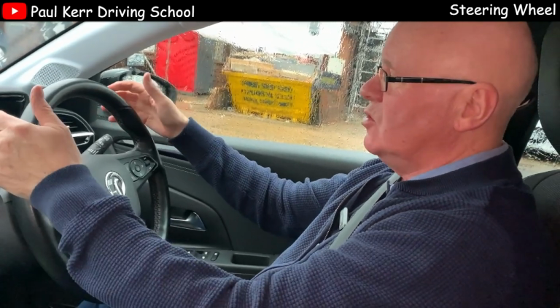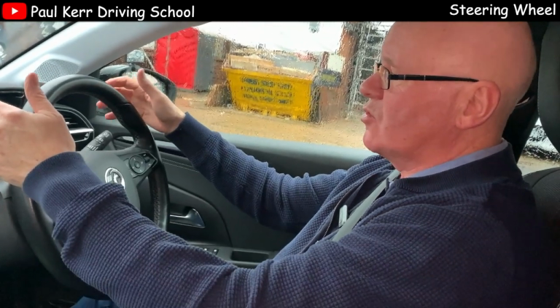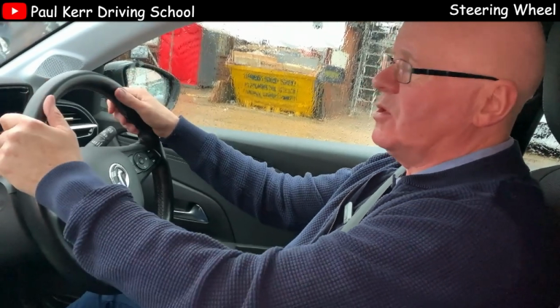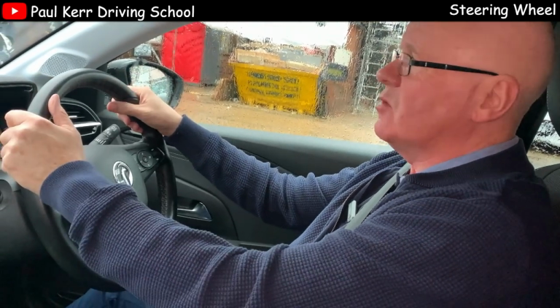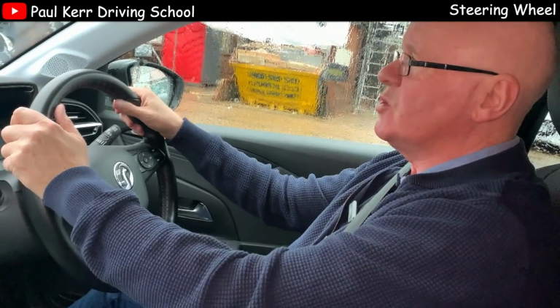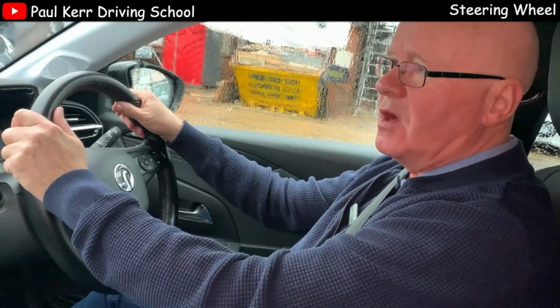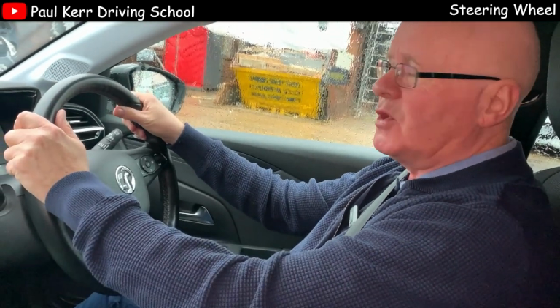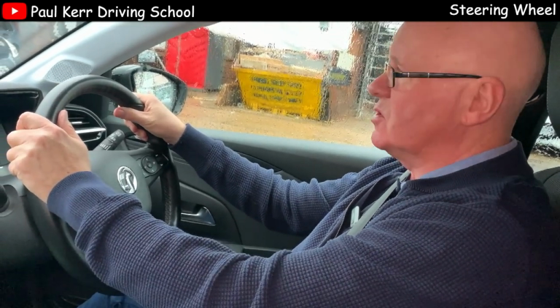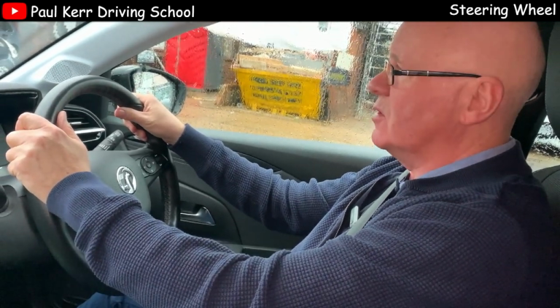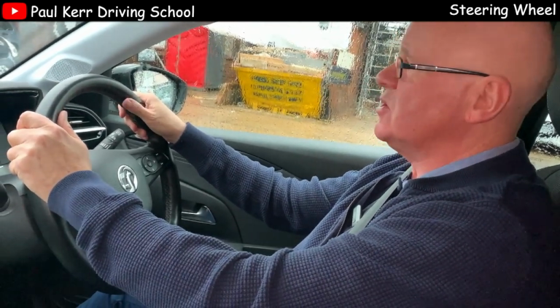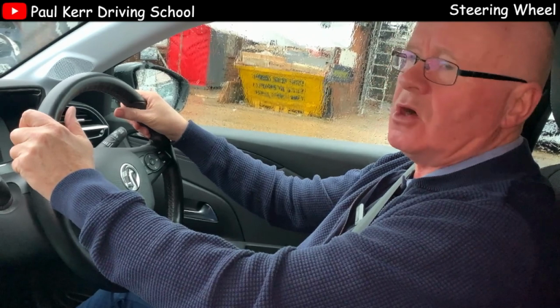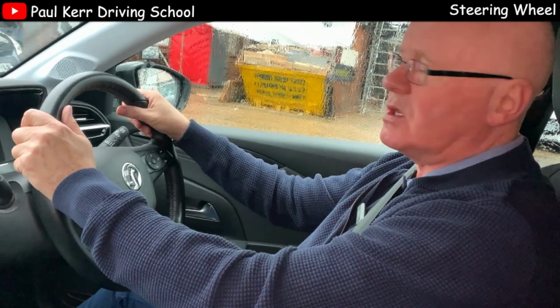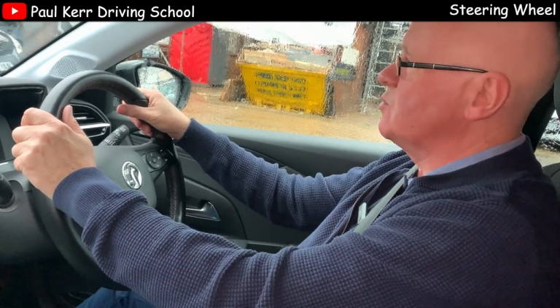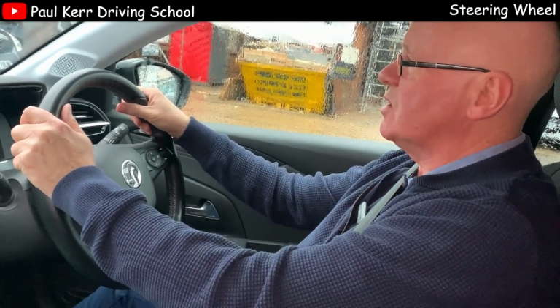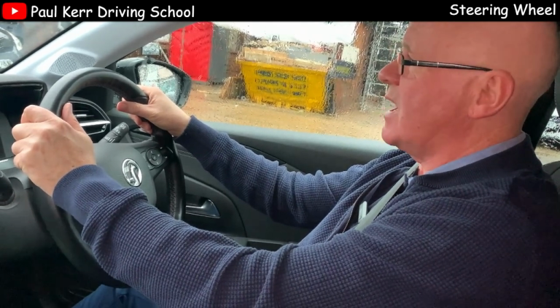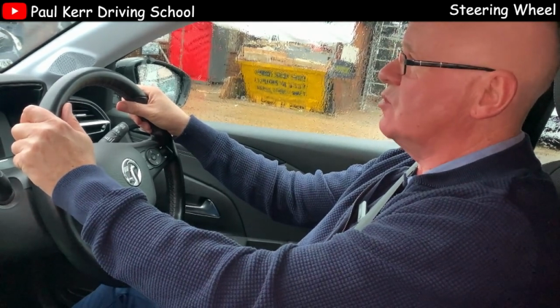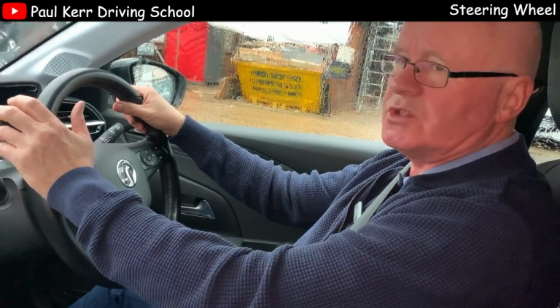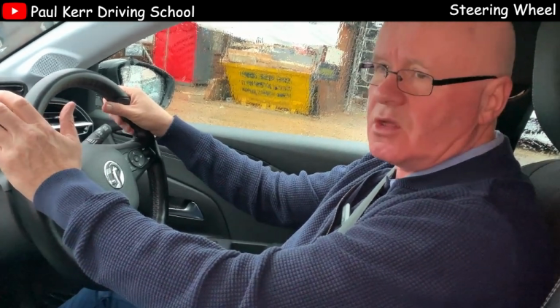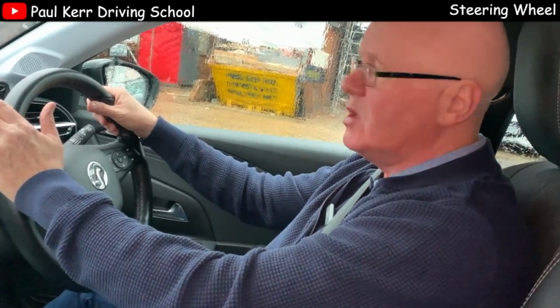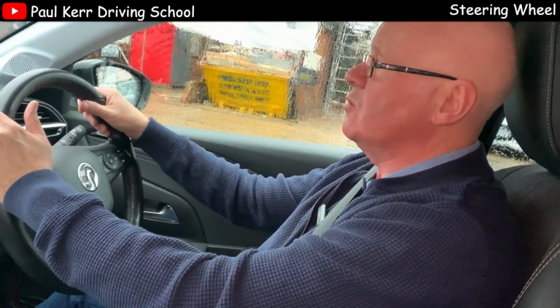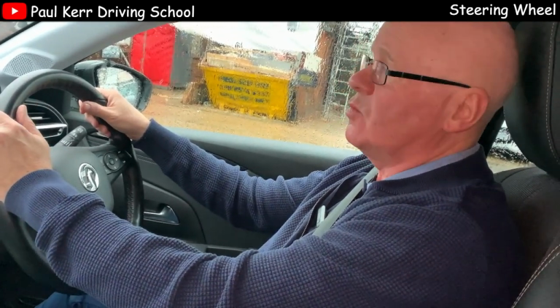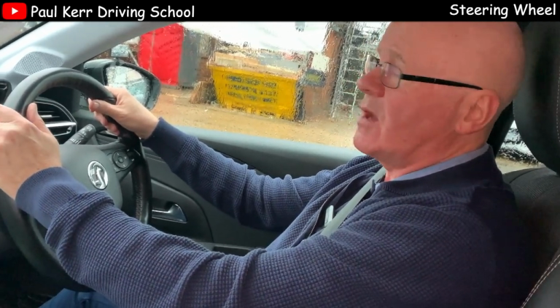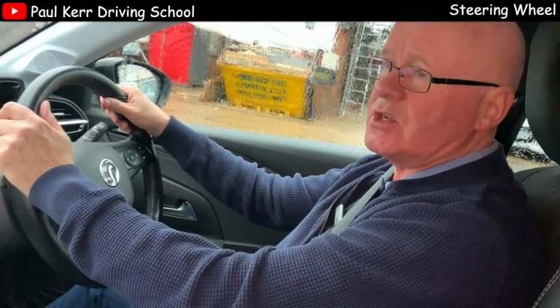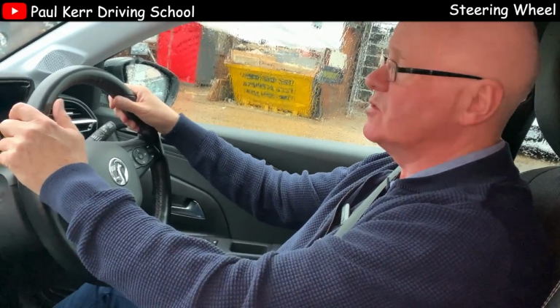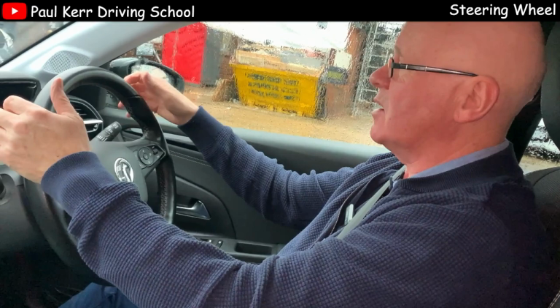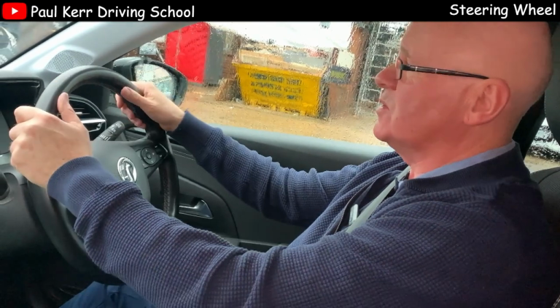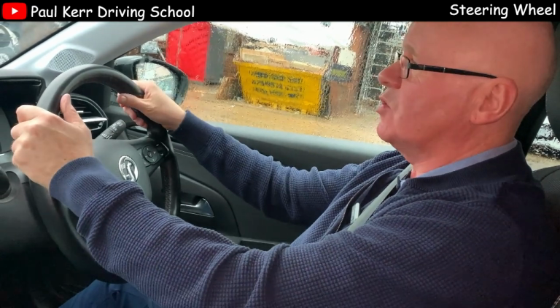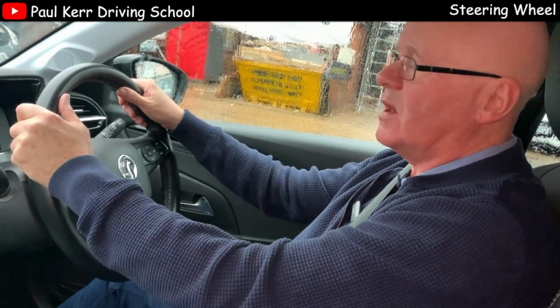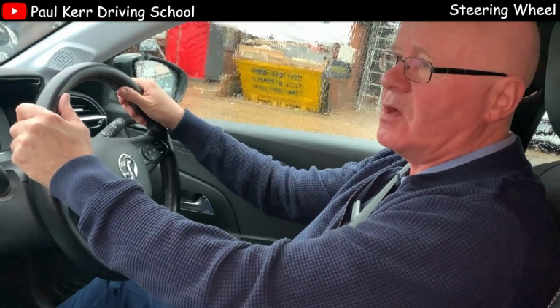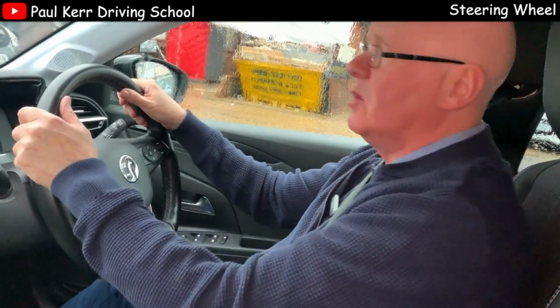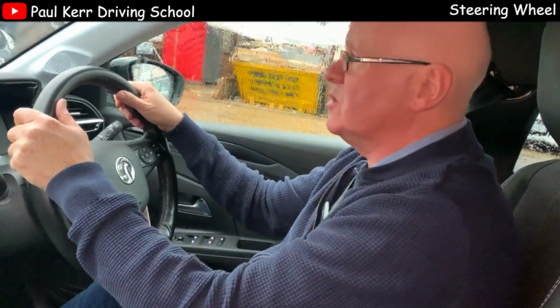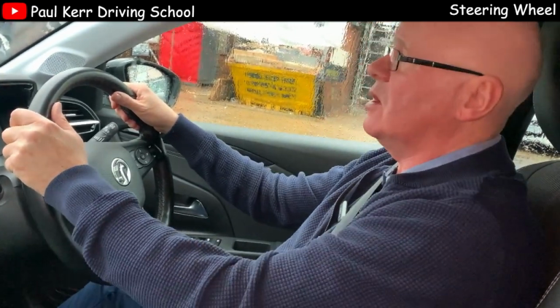Your grip on the steering wheel should be firm, but not too hard. Imagine you're holding a small child's hand — you wouldn't want to hurt them, but you also don't want them to run out into the road. So we get a grip on the steering wheel, quite firm, but not too hard.